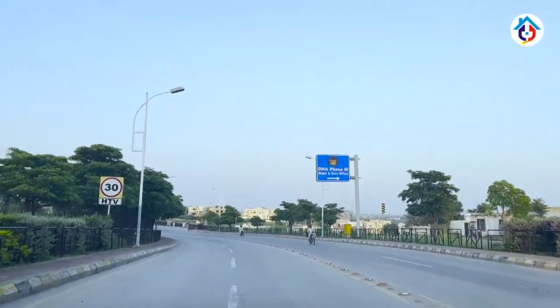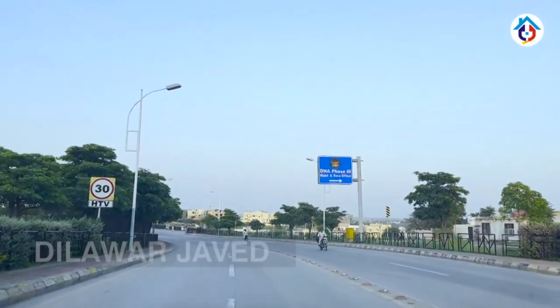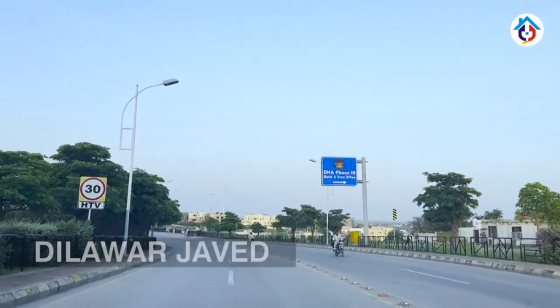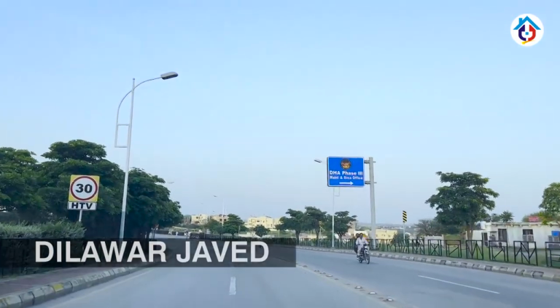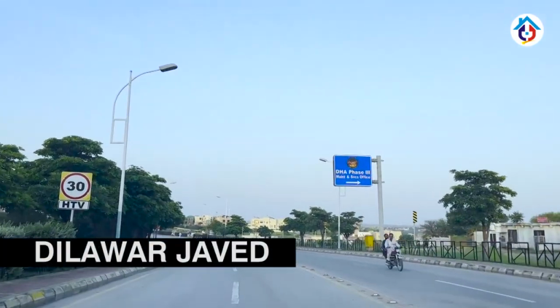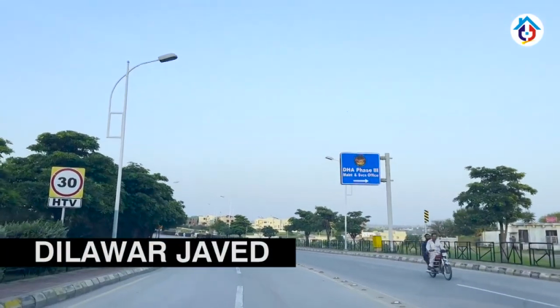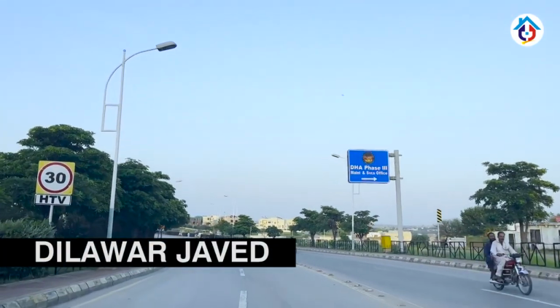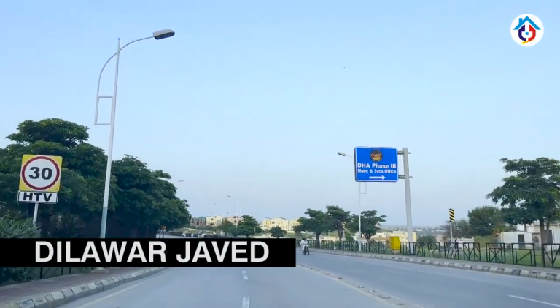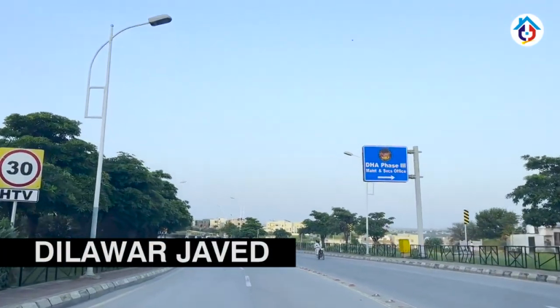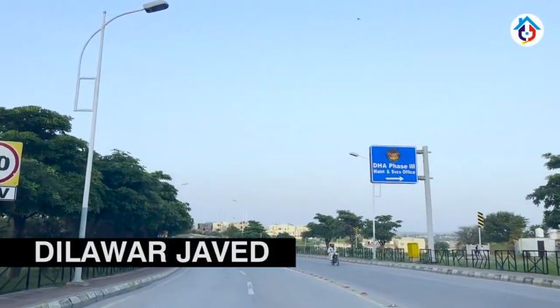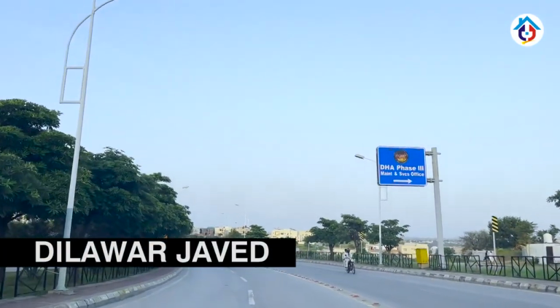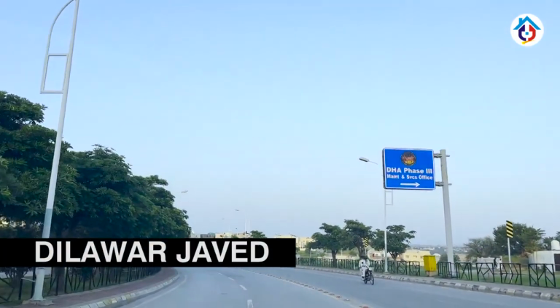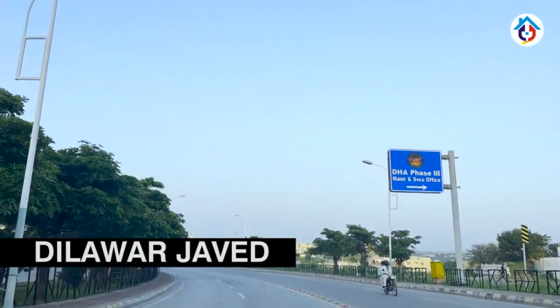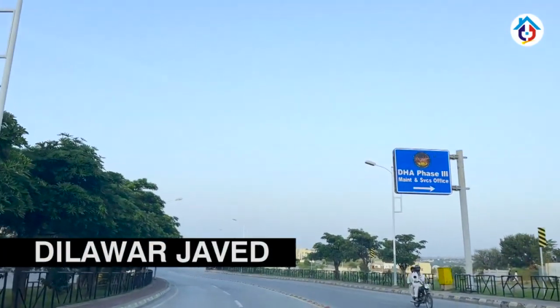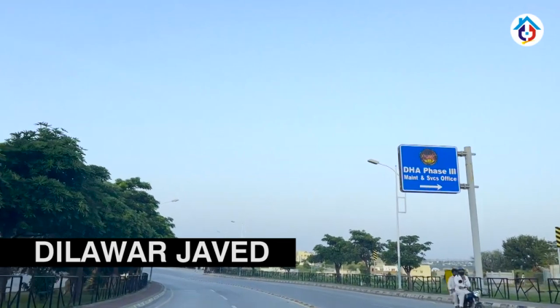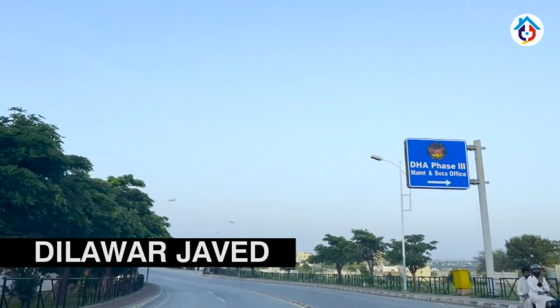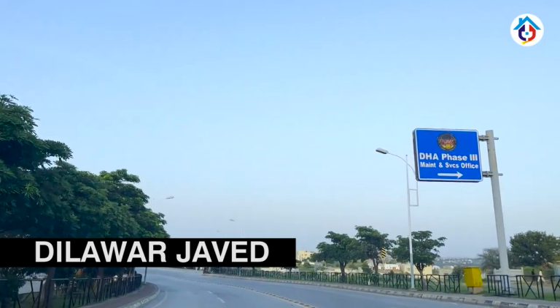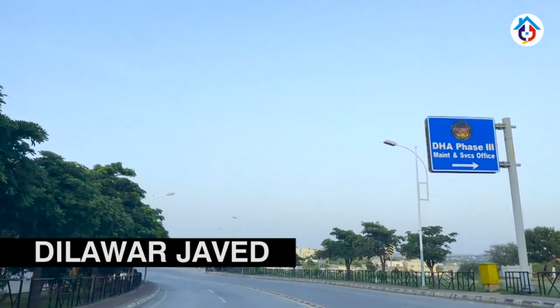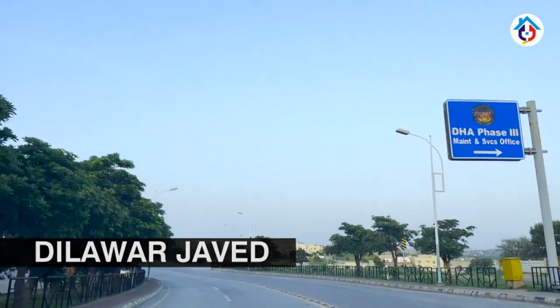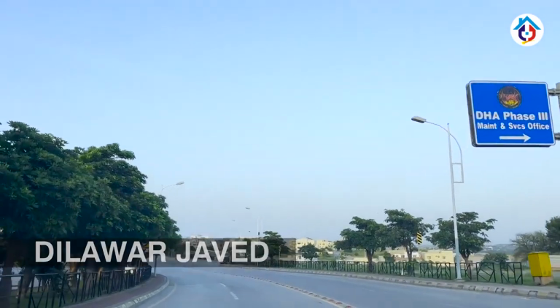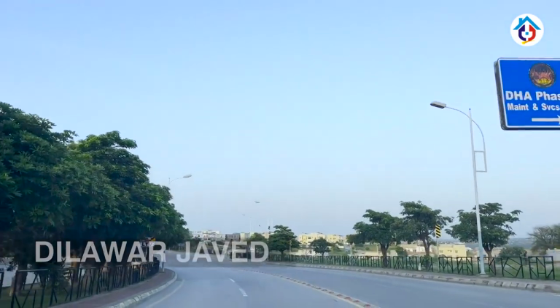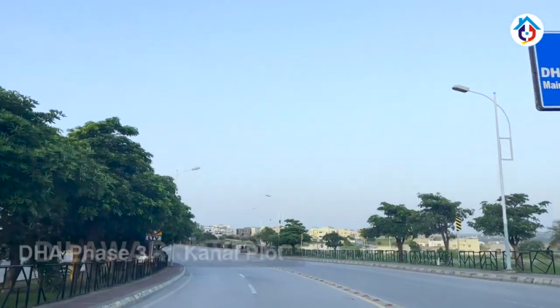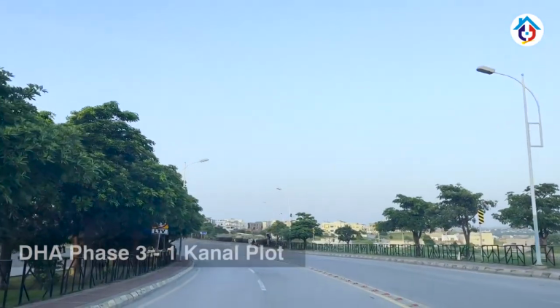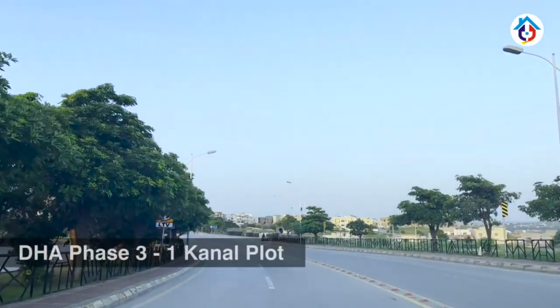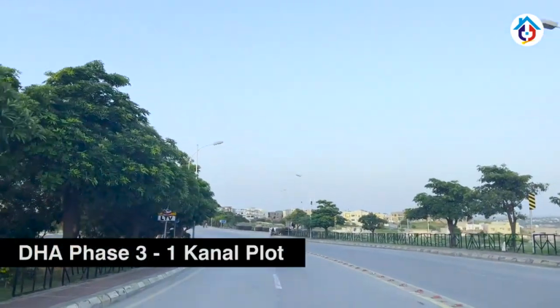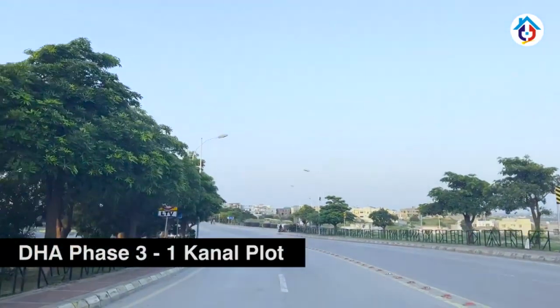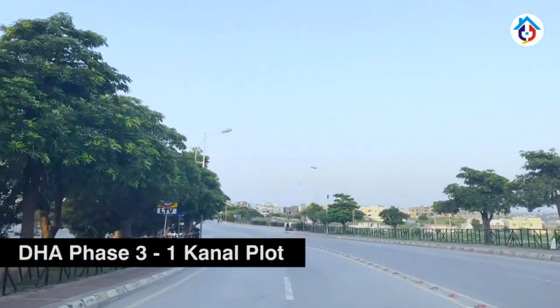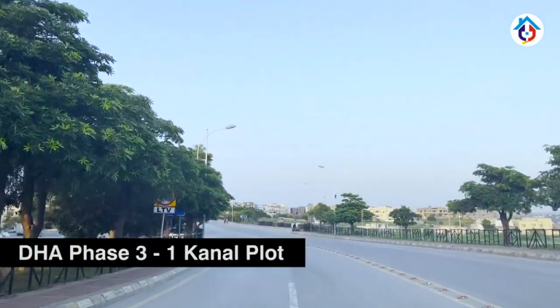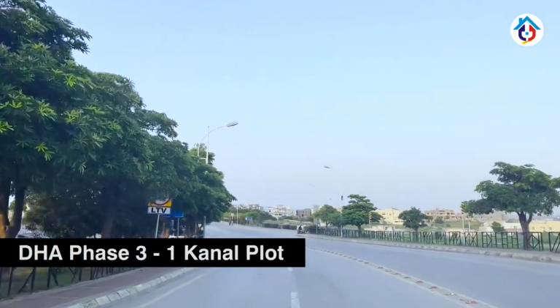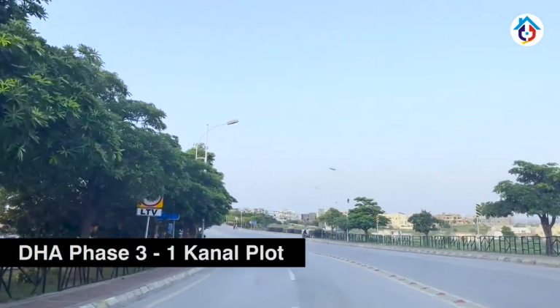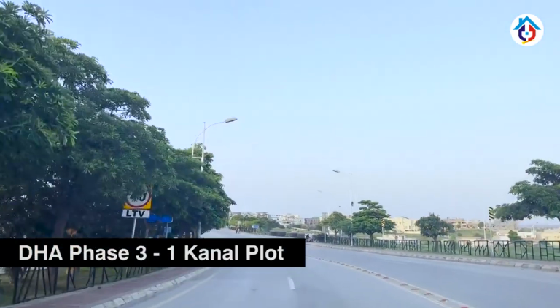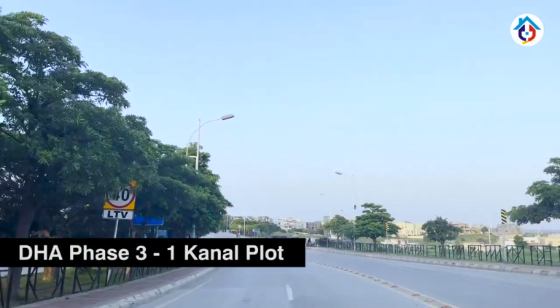In the name of Allah, peace be upon you. Today we are taking a review of a residential plot in DHA Phase 3.